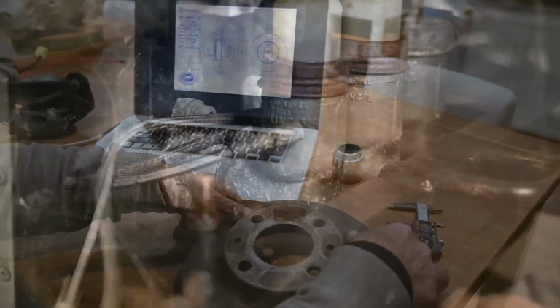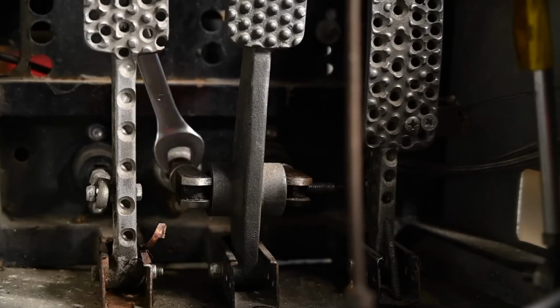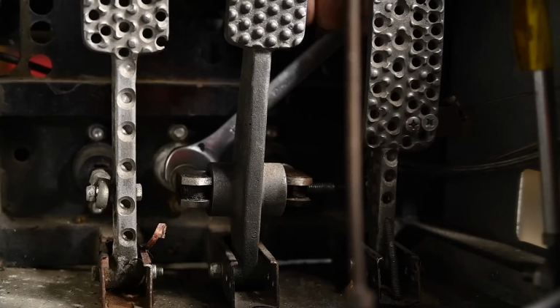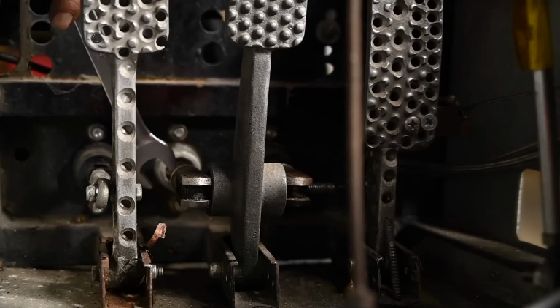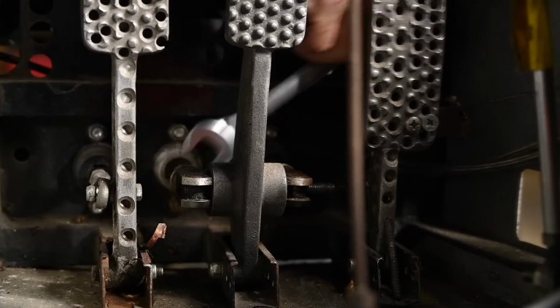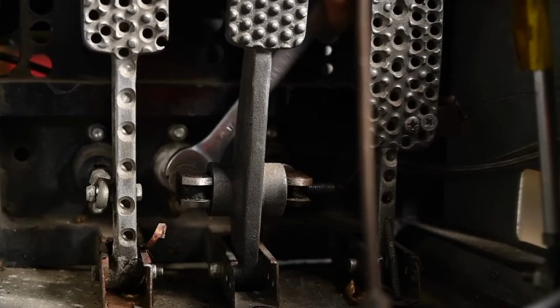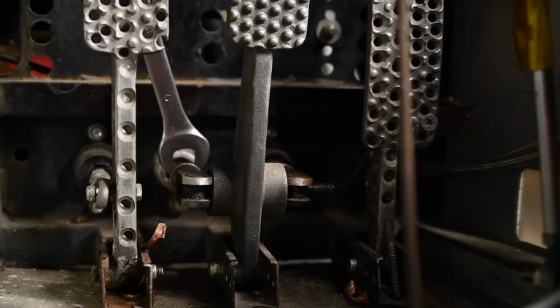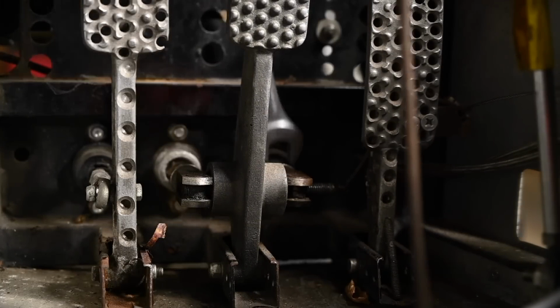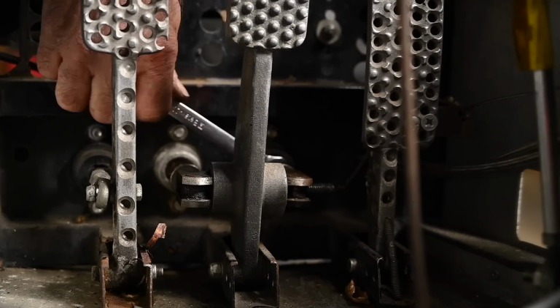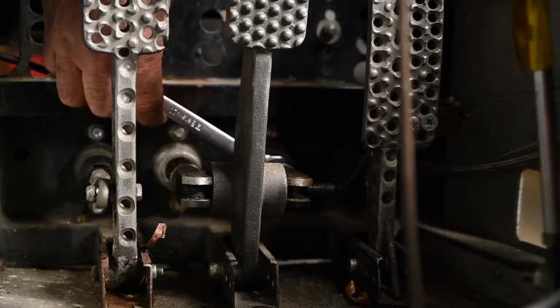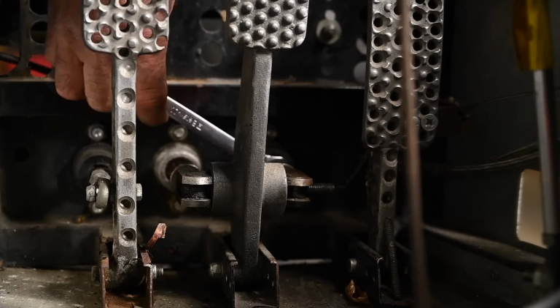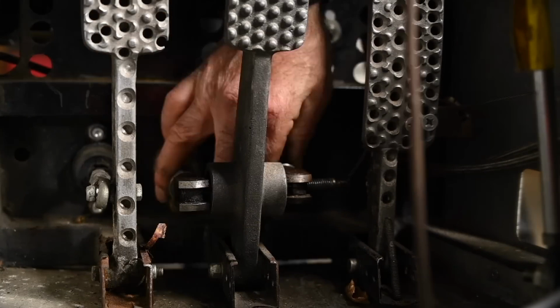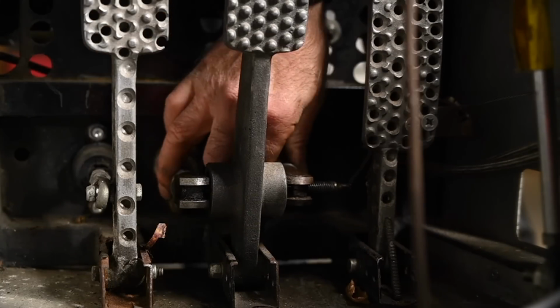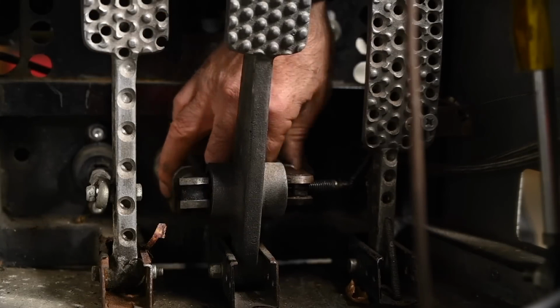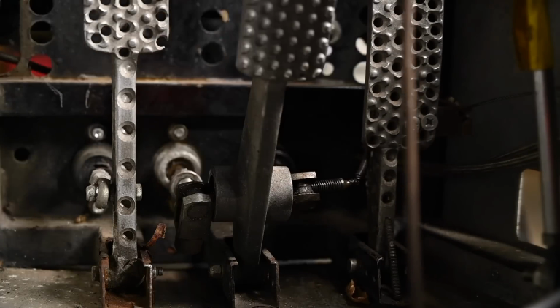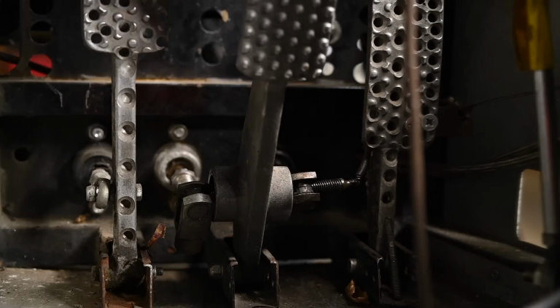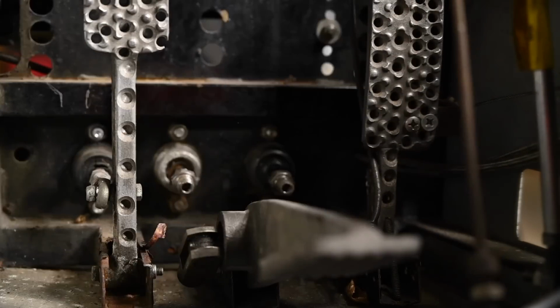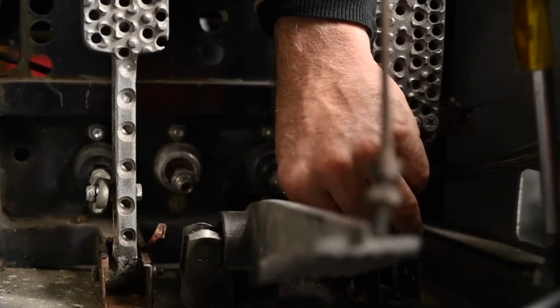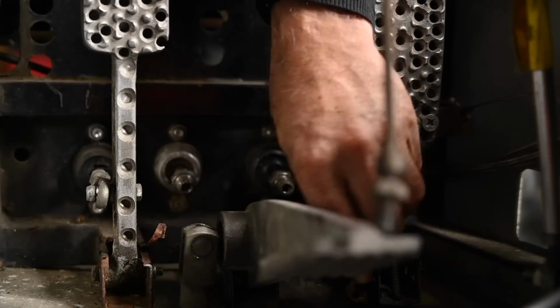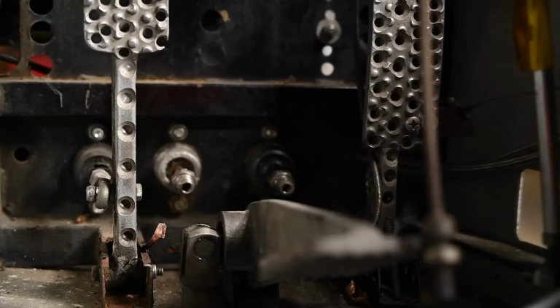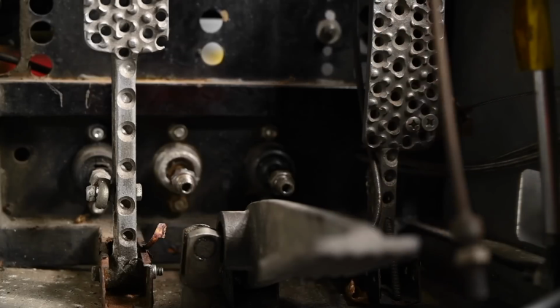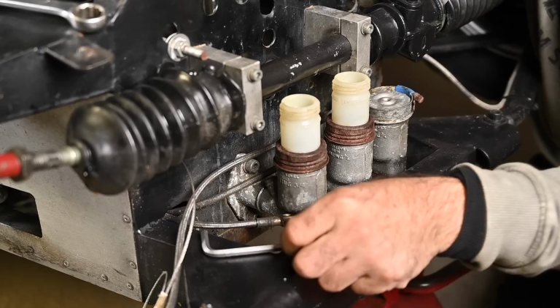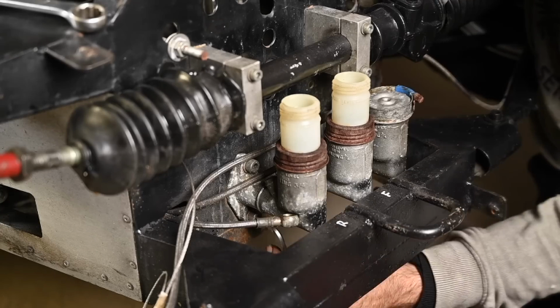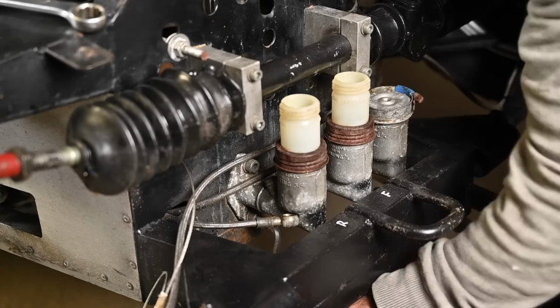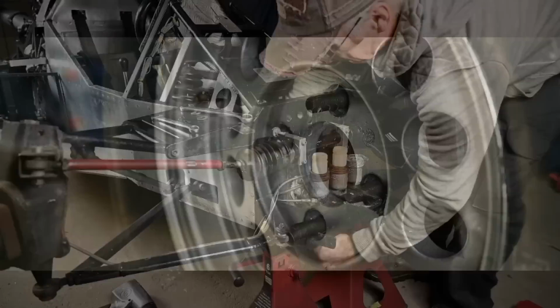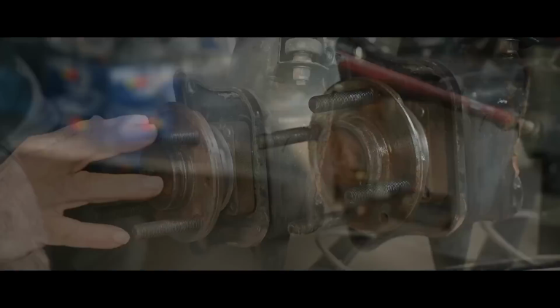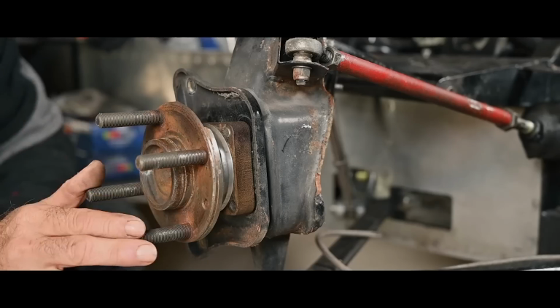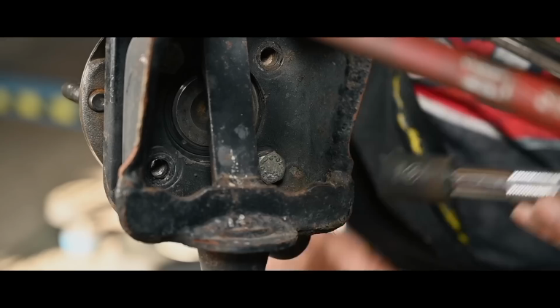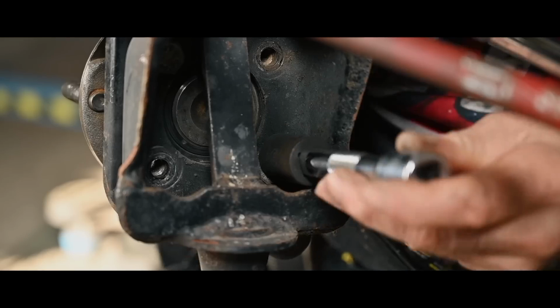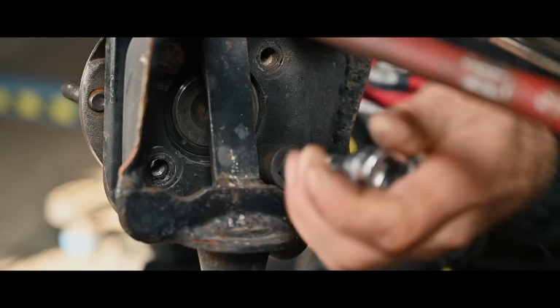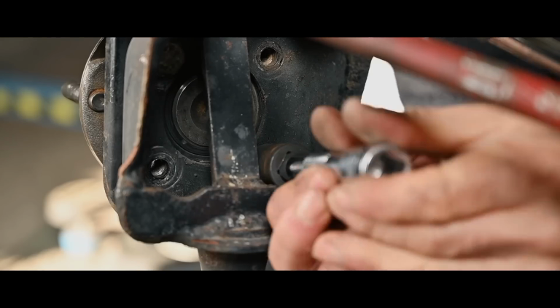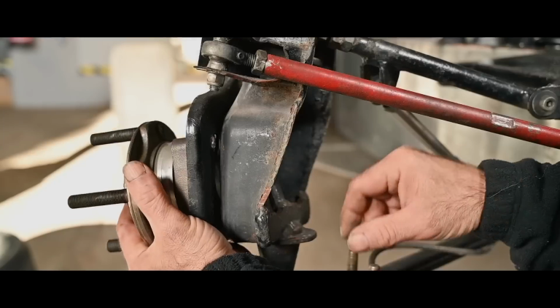This car had so many parts I could not identify, so I had to look them up on the internet and compare dimensions - that's how I found out what all these different parts were.